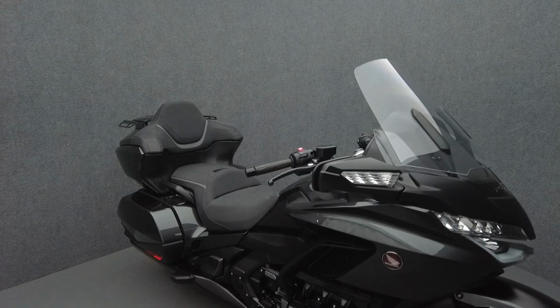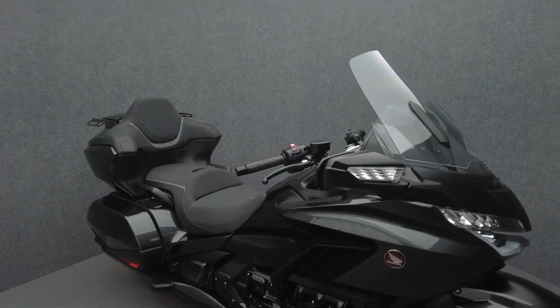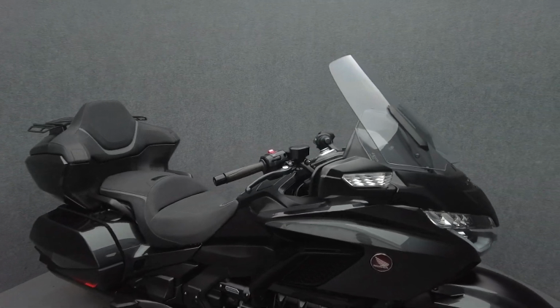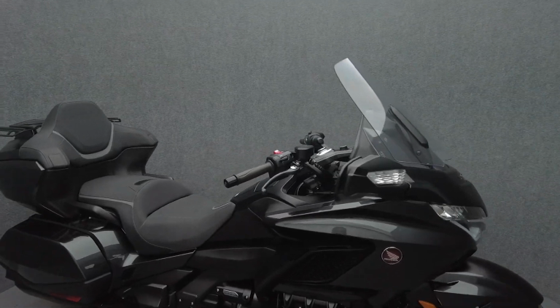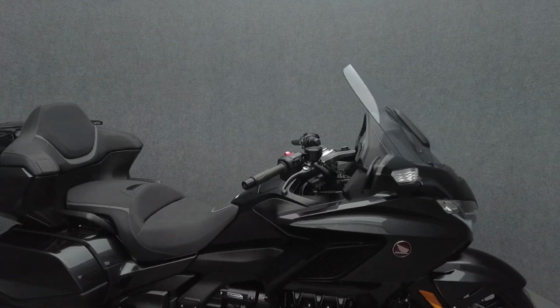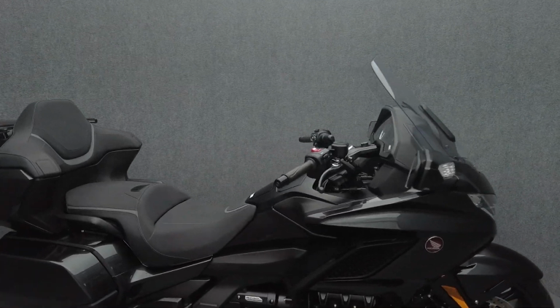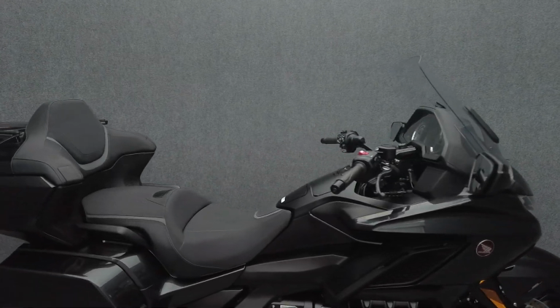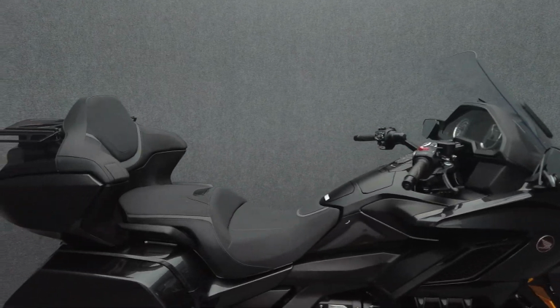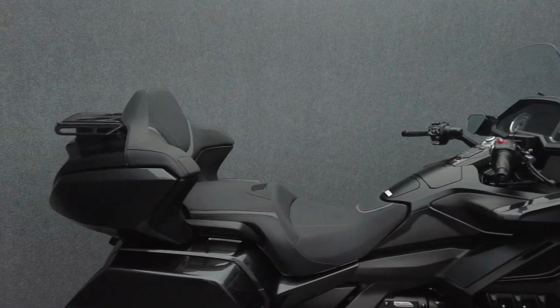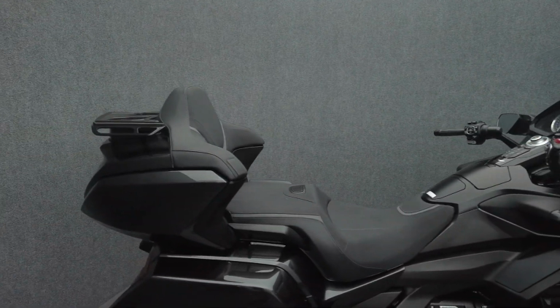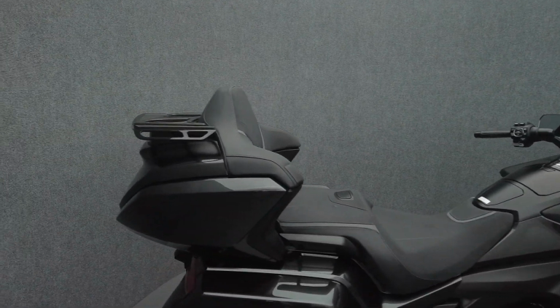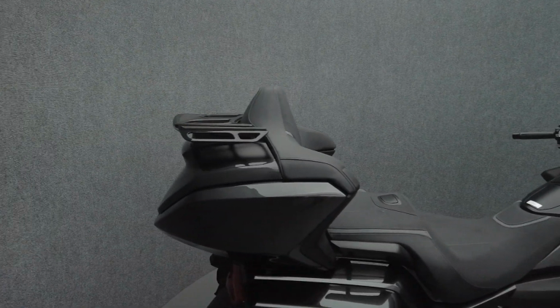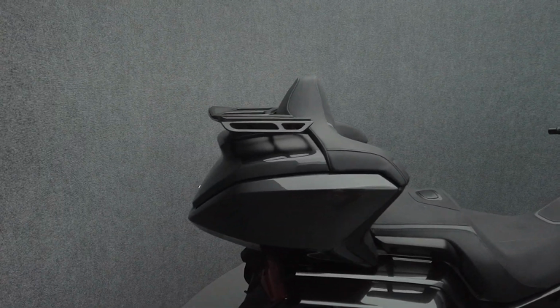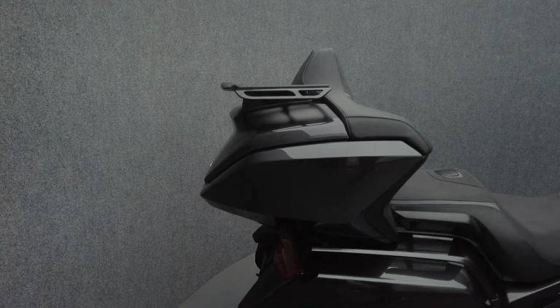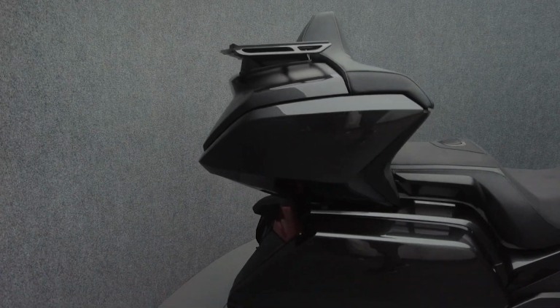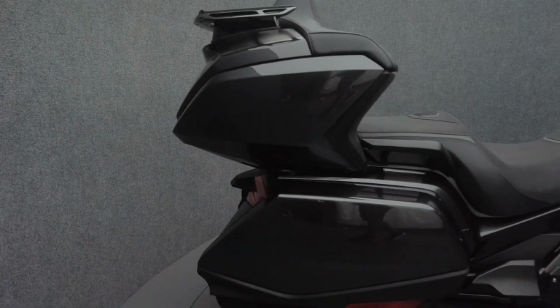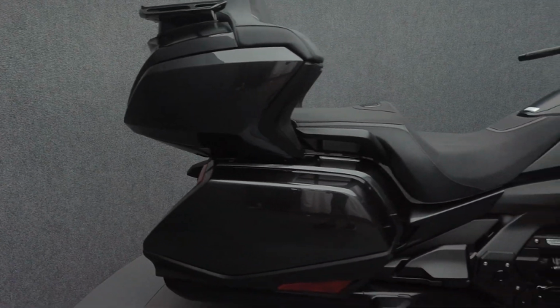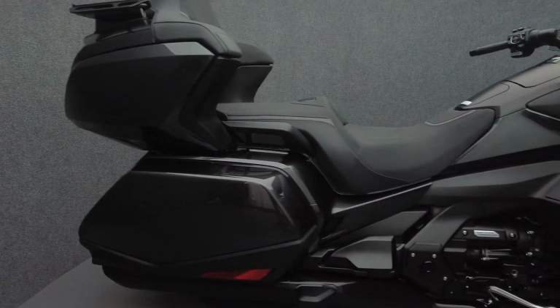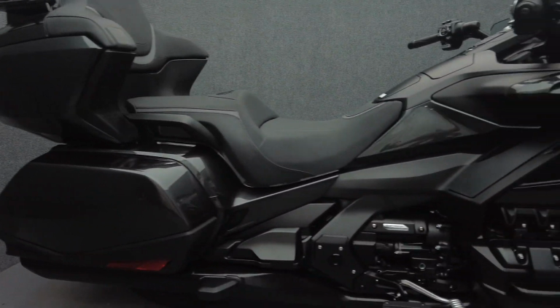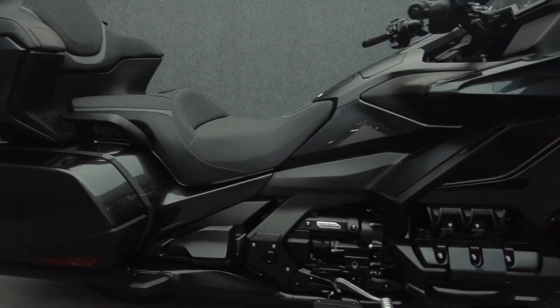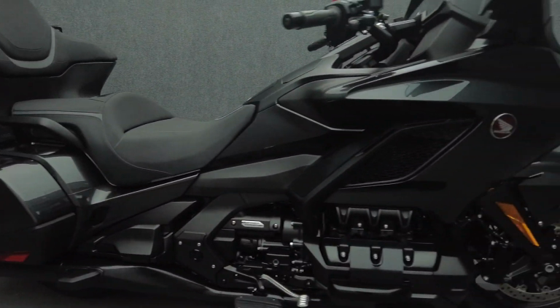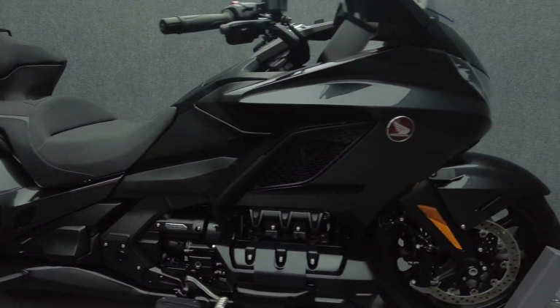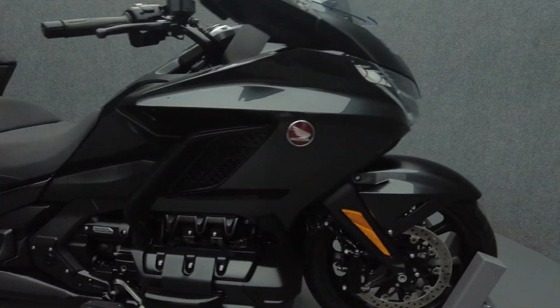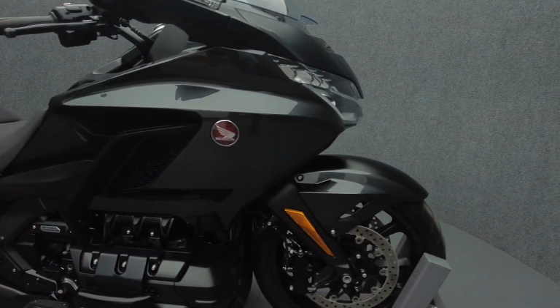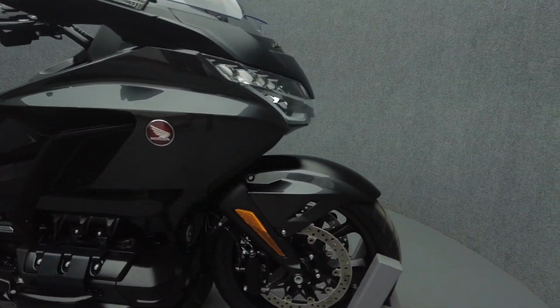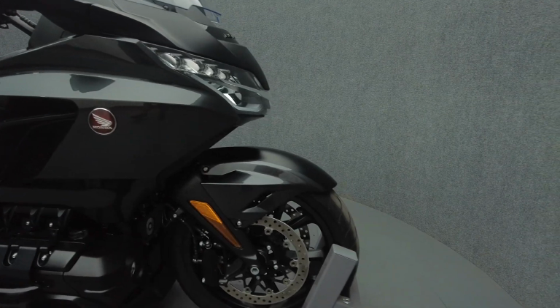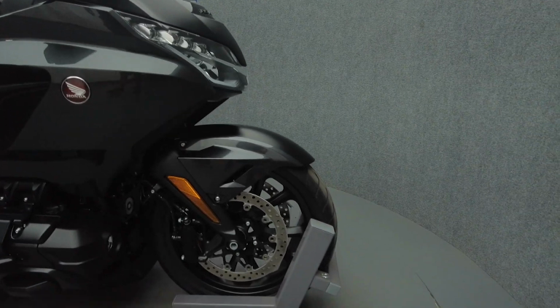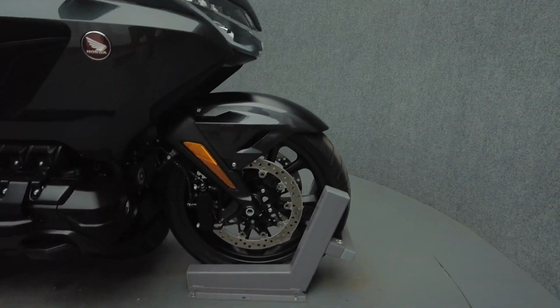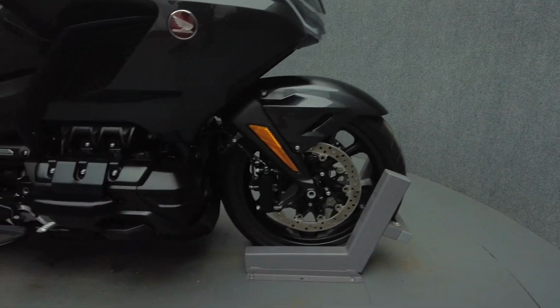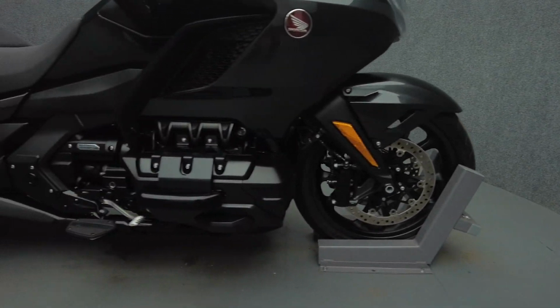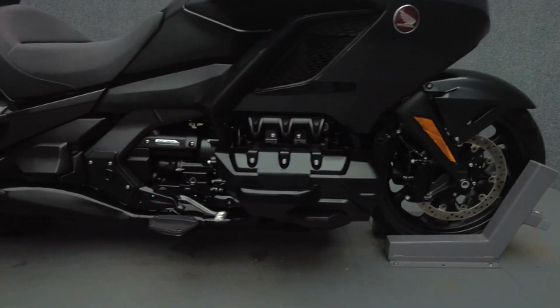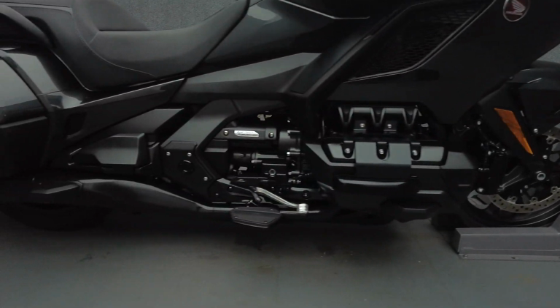It comes equipped with ABS, traction control, cruise control, heated grips and seats, TPMS, a keyless ignition, multifunction four-speaker audio system, reverse, navigation, an electronic windshield, and an onboard computer. It's been upgraded with a luggage rack.